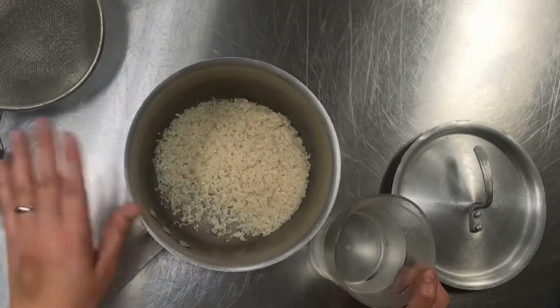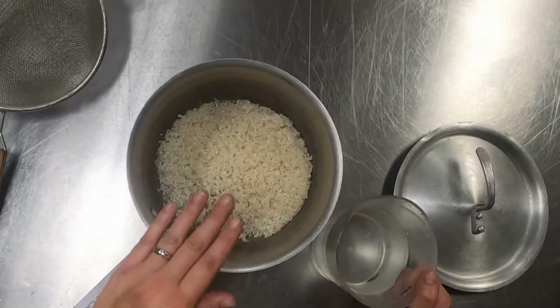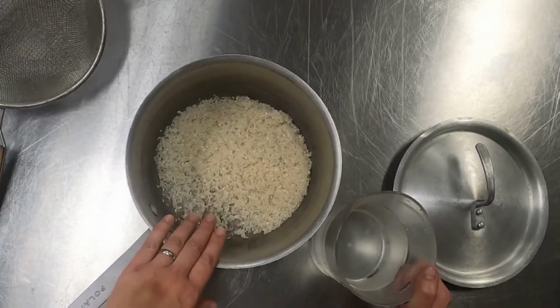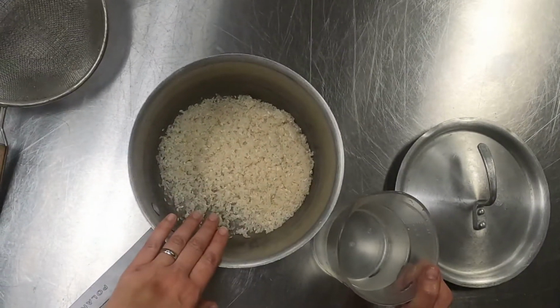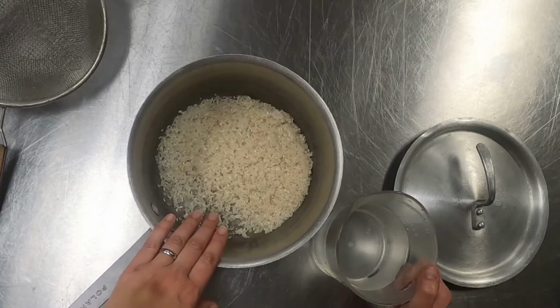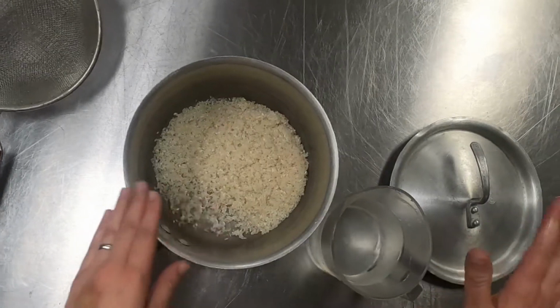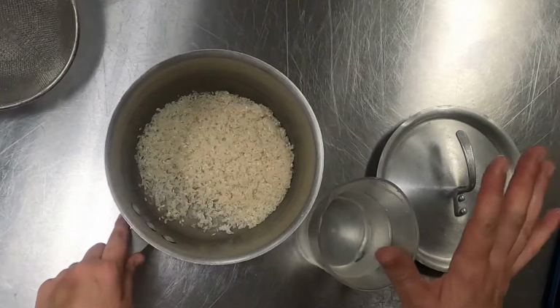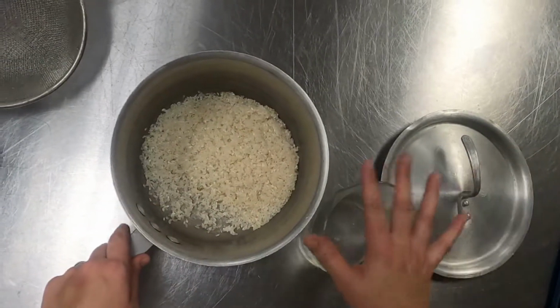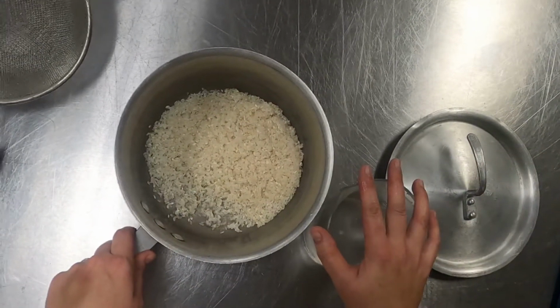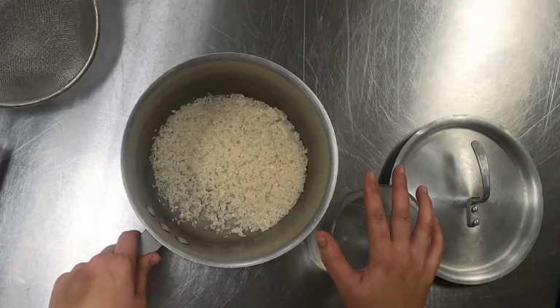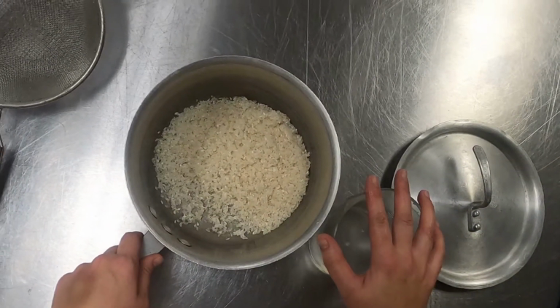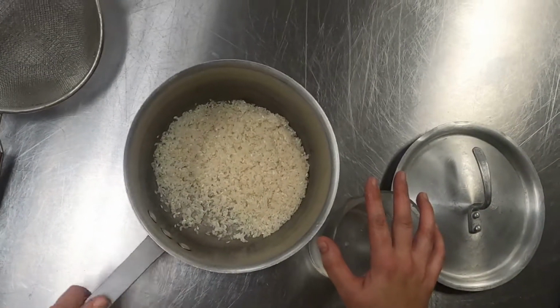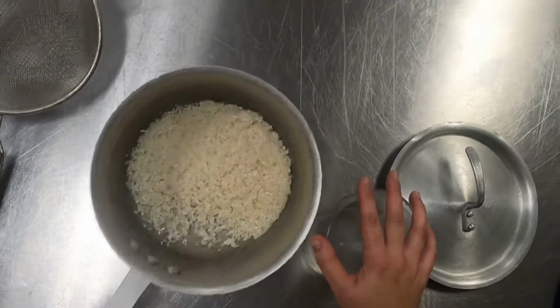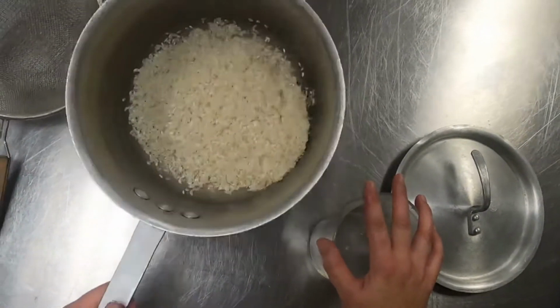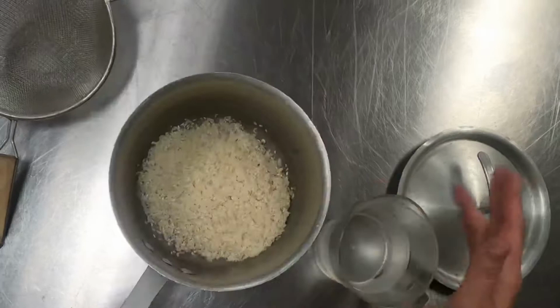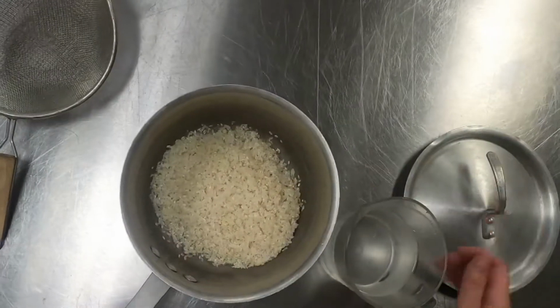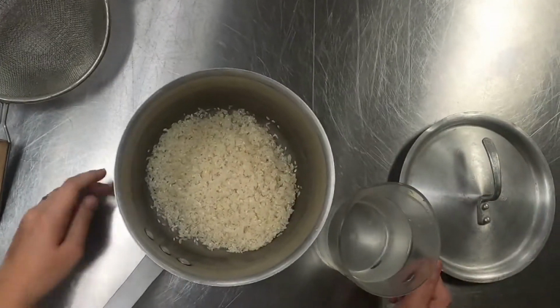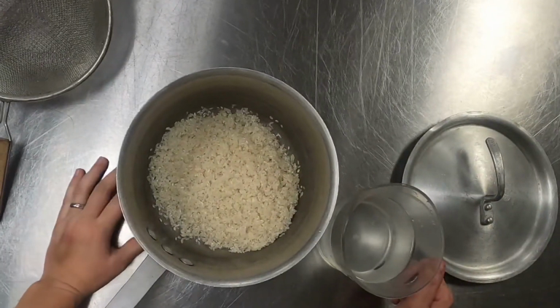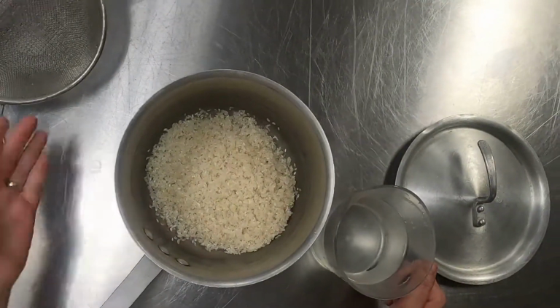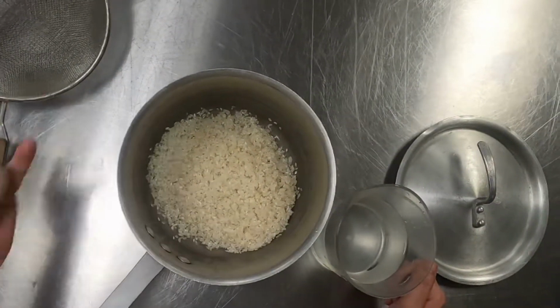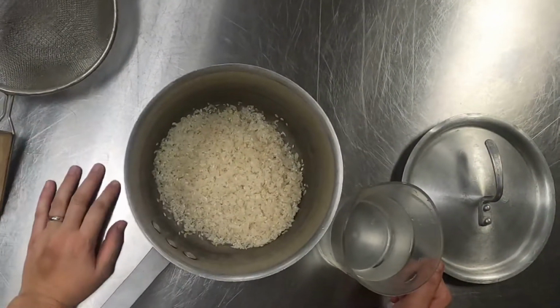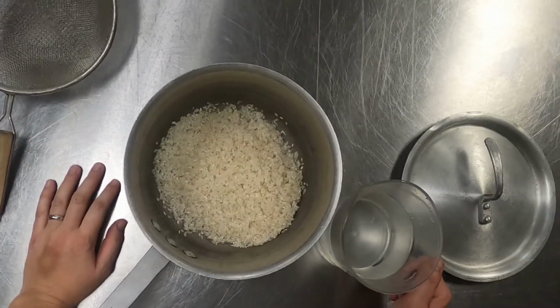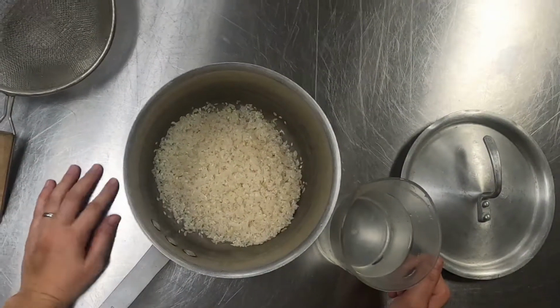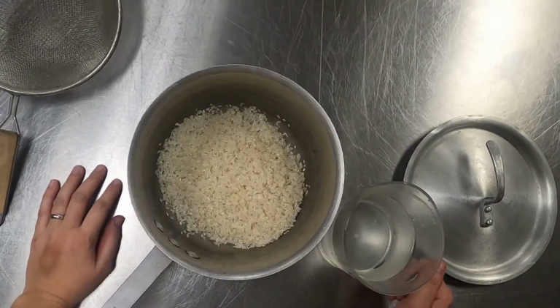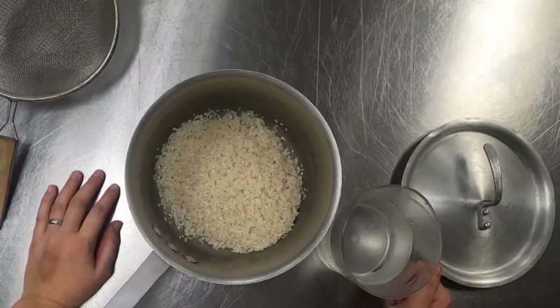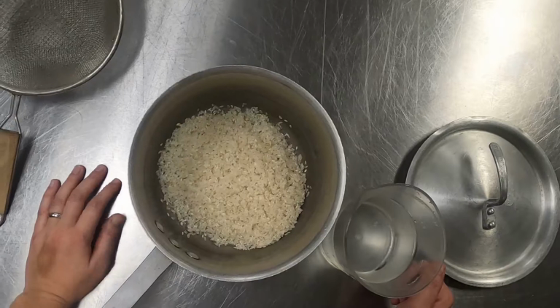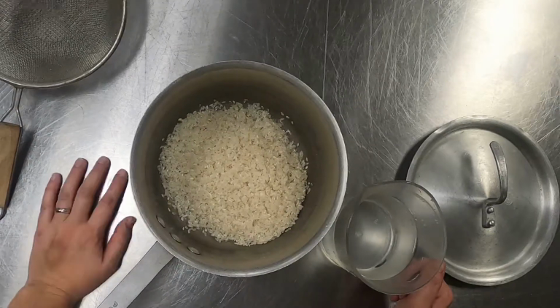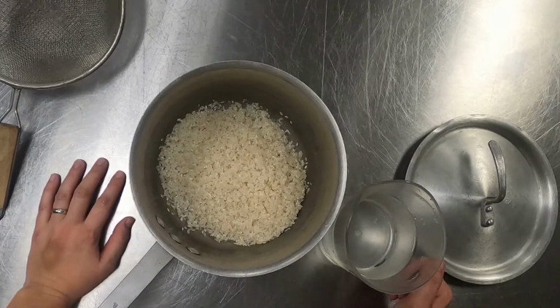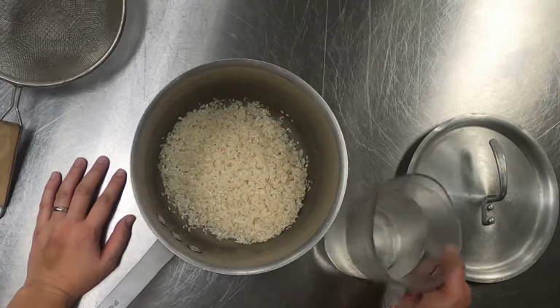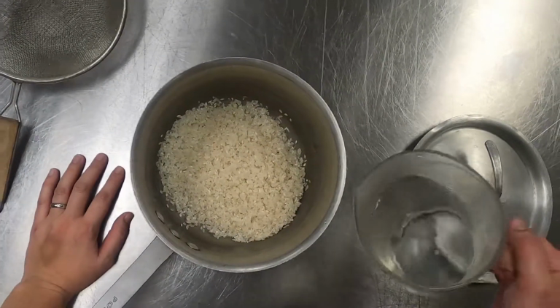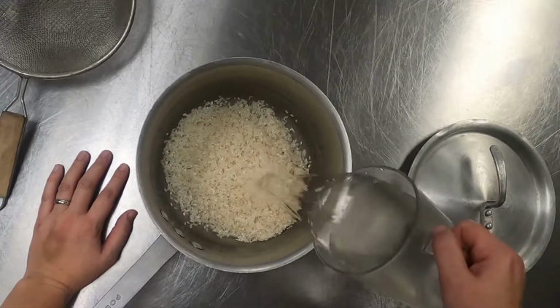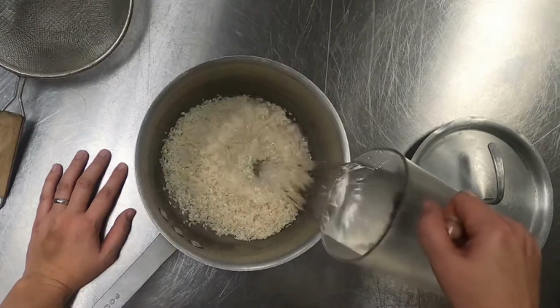I'm doing about two cups of rice to start with and about two and a half cups of water. I want enough rice to kind of play around with and do some different things. Depending on how much you want to use, you can just use a cup if you'd like or you can double it. So I'm going to go ahead and add that.